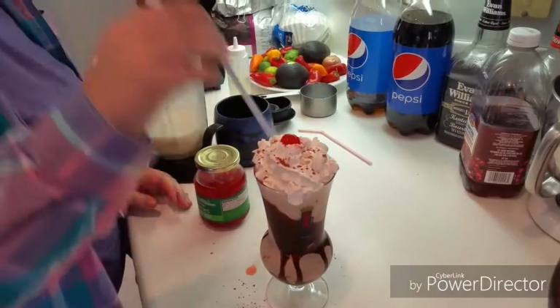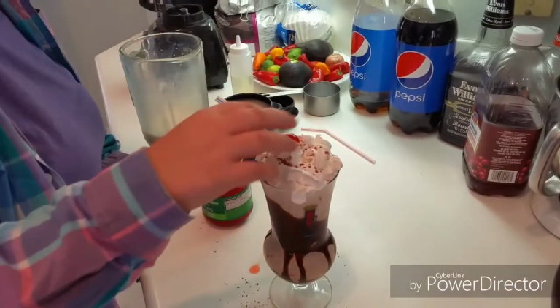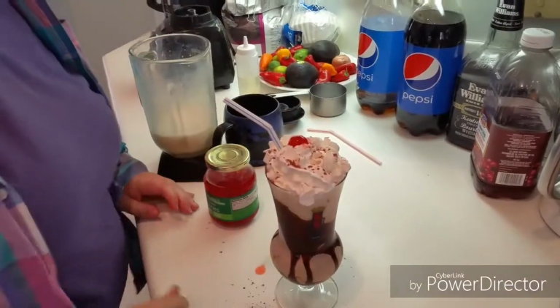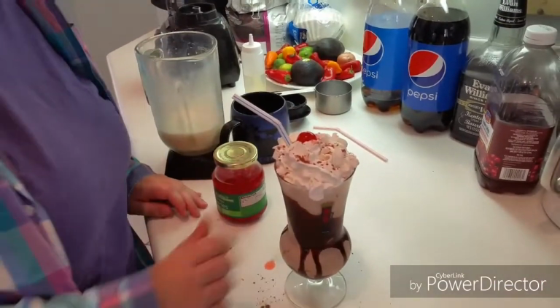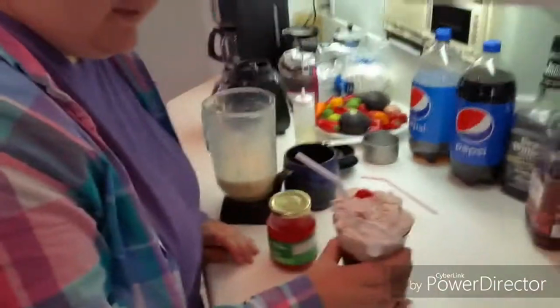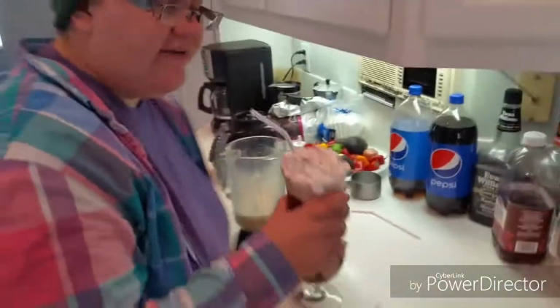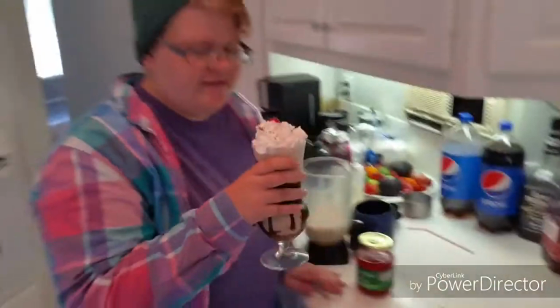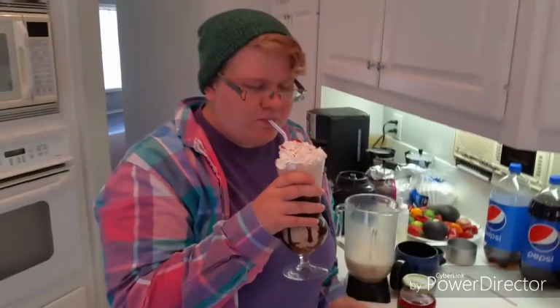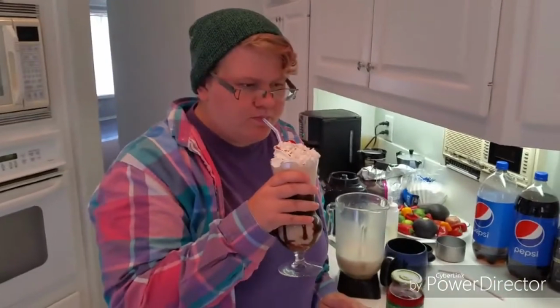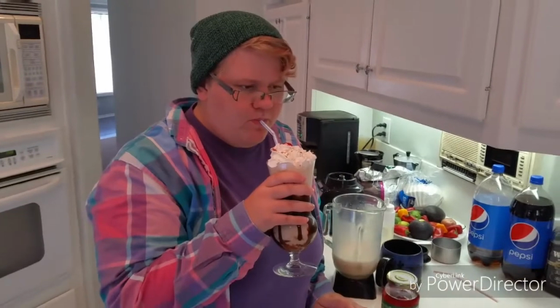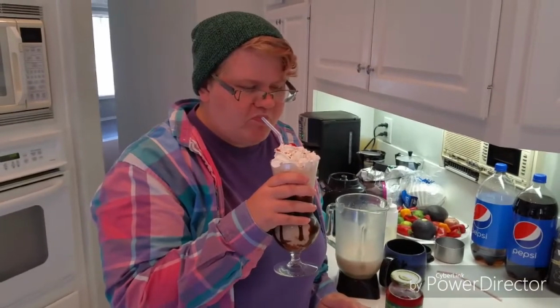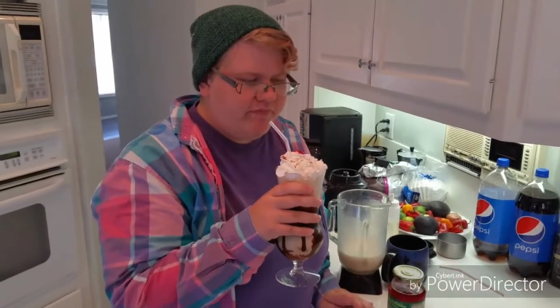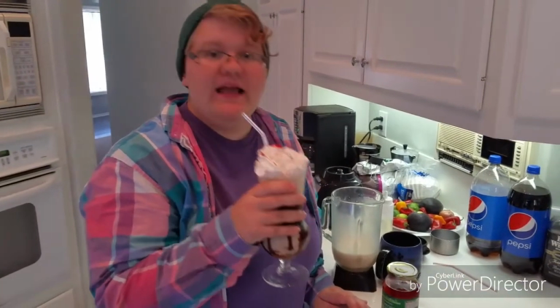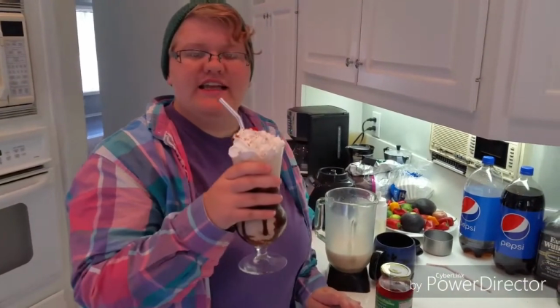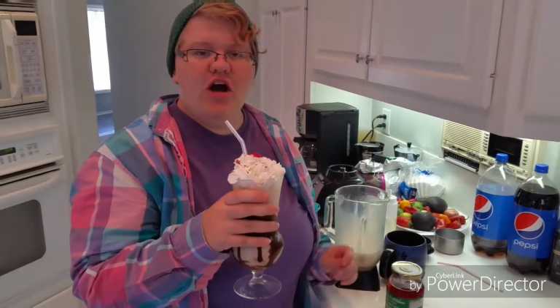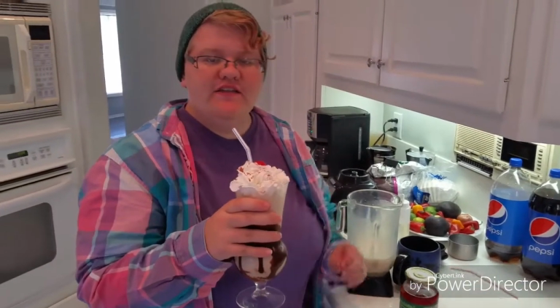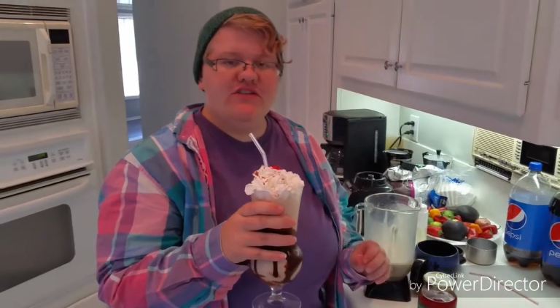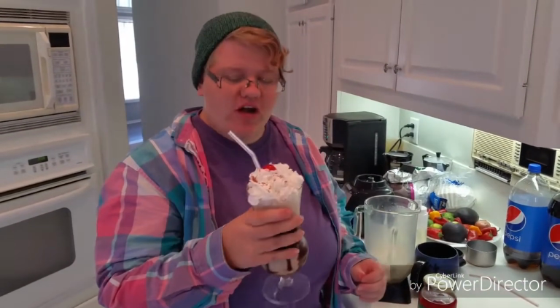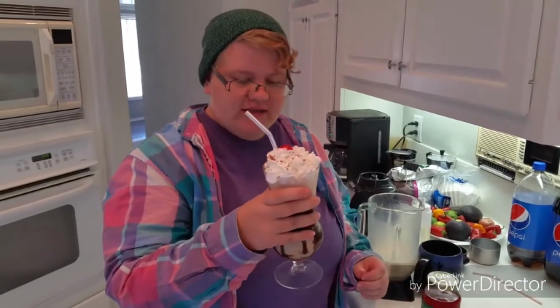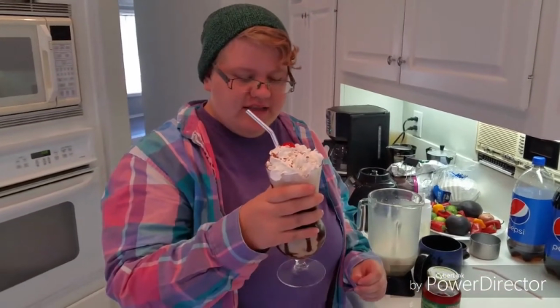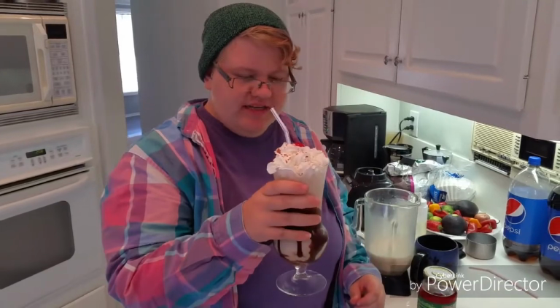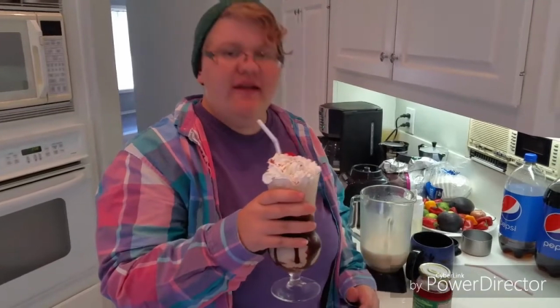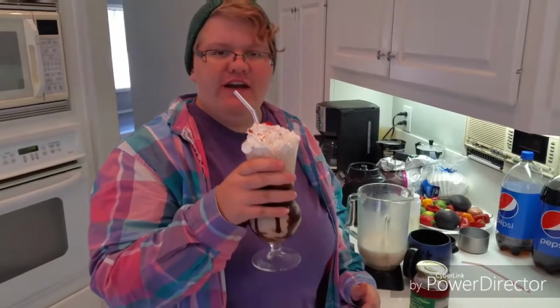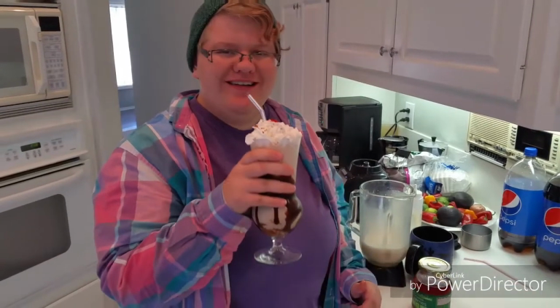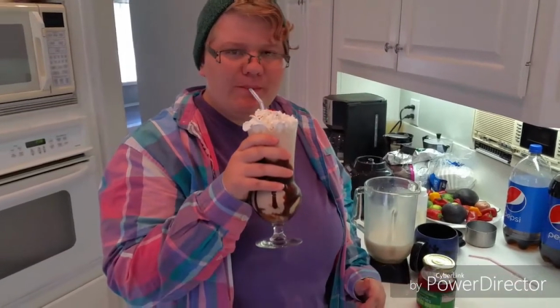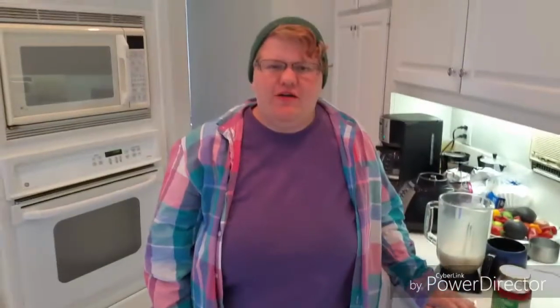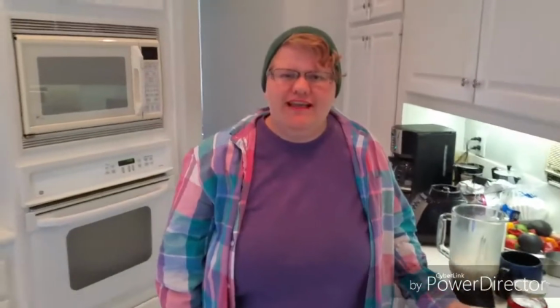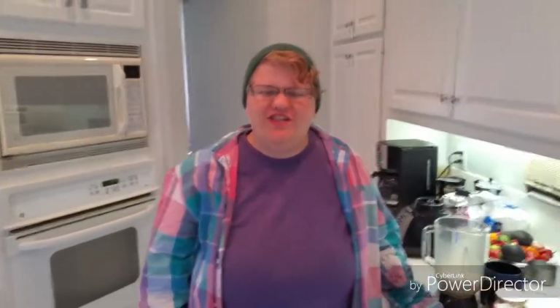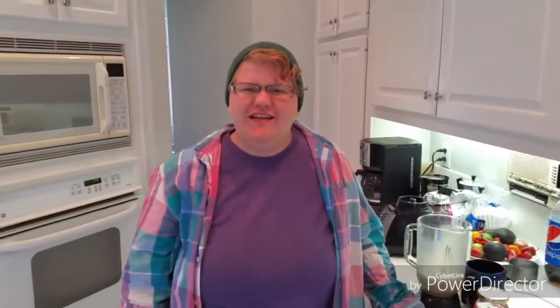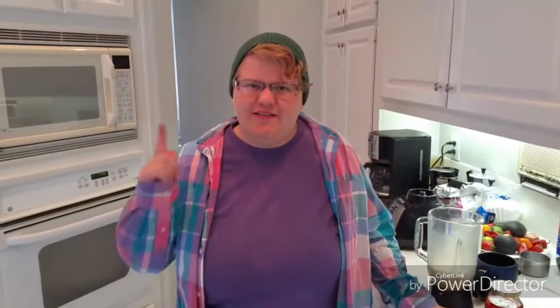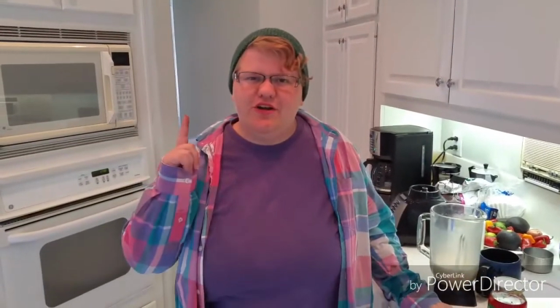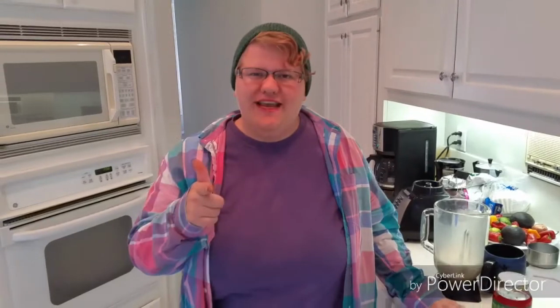And voilà! Let's see how it tastes. Excellent — the coffee's not too strong, you've got a nice little sweetness to it. Very good. Thanks for watching Sober Cooking with Sam.